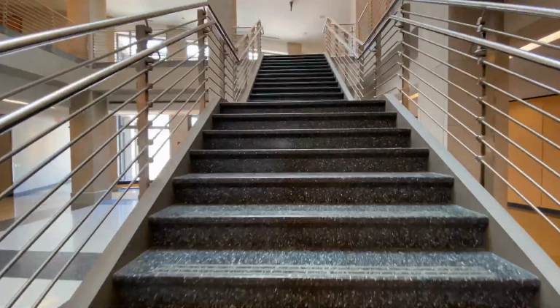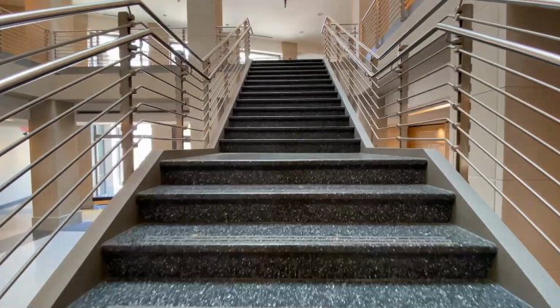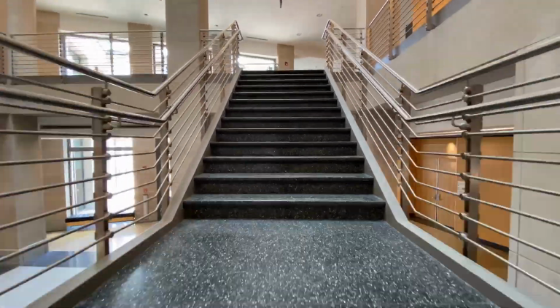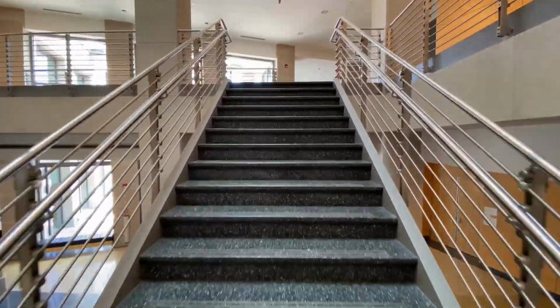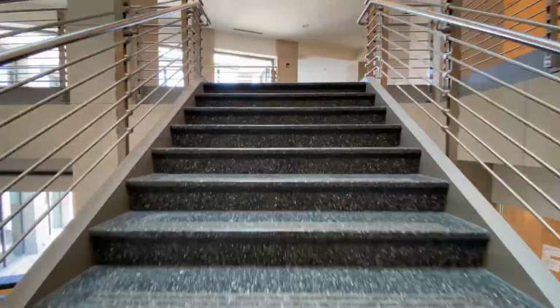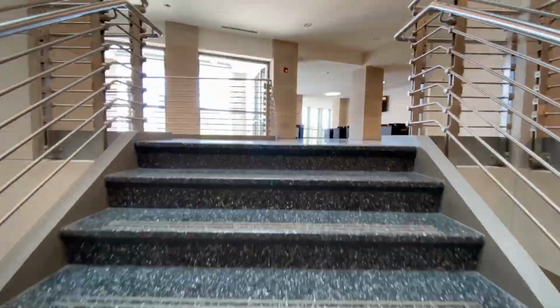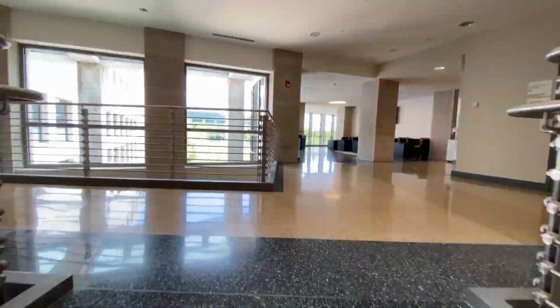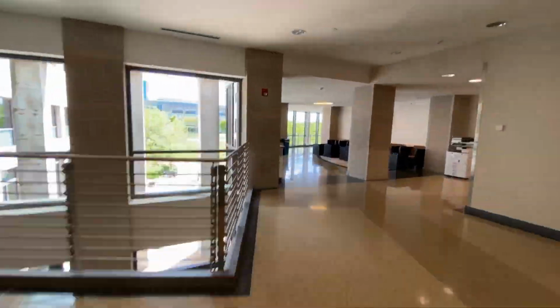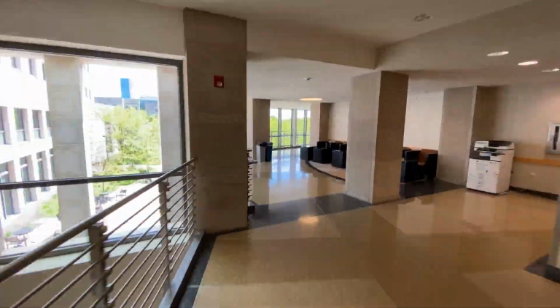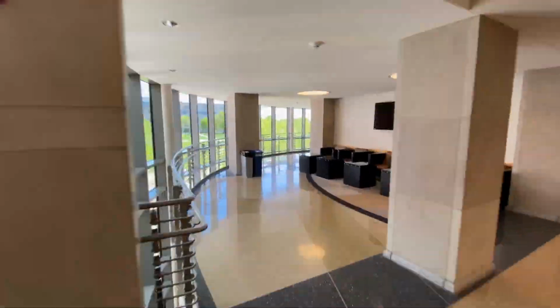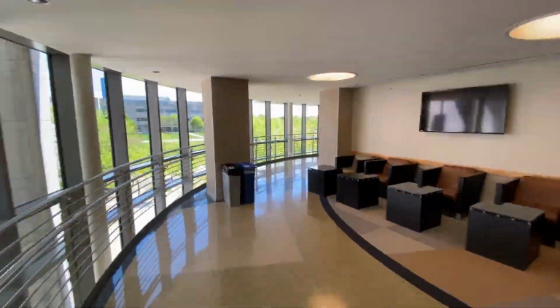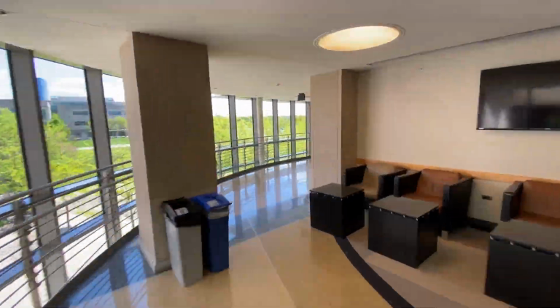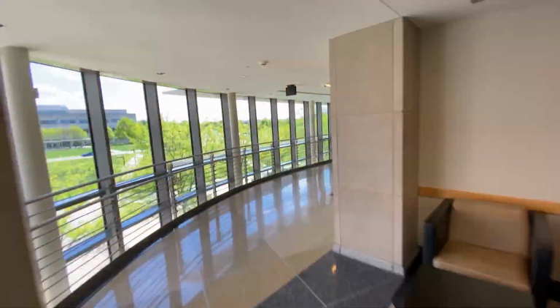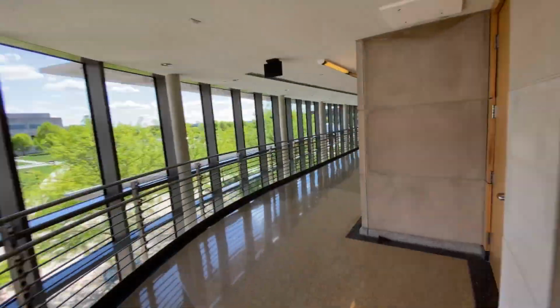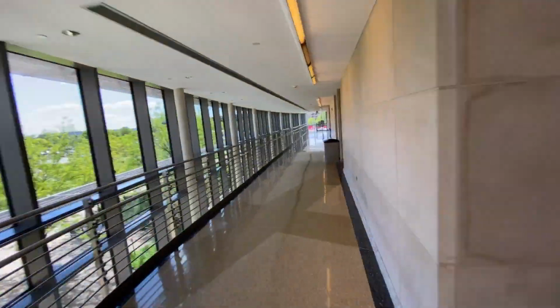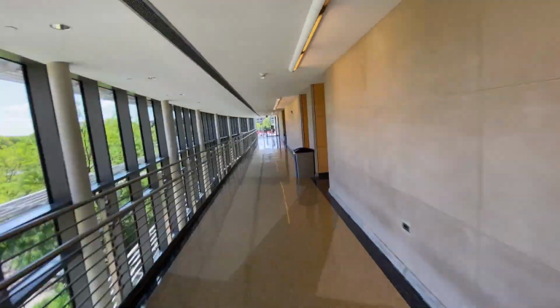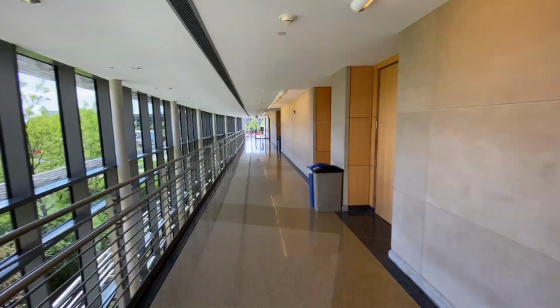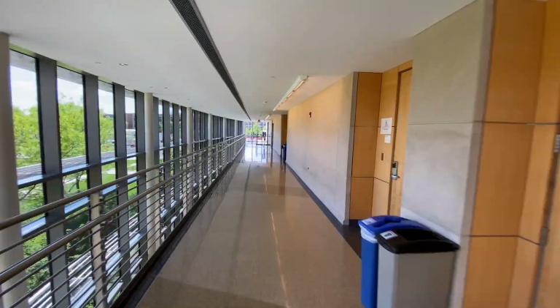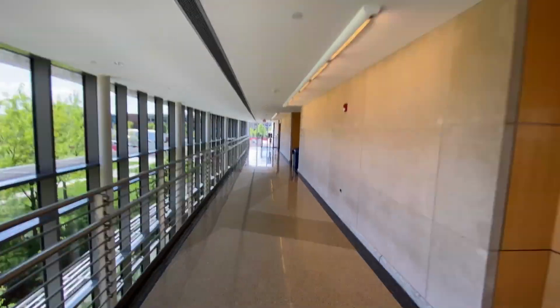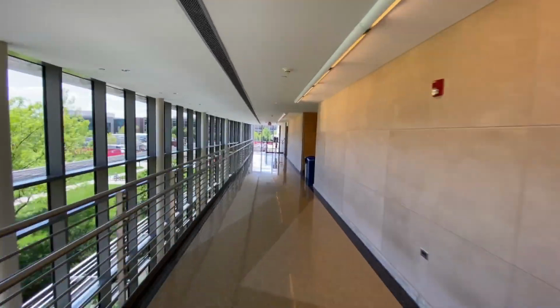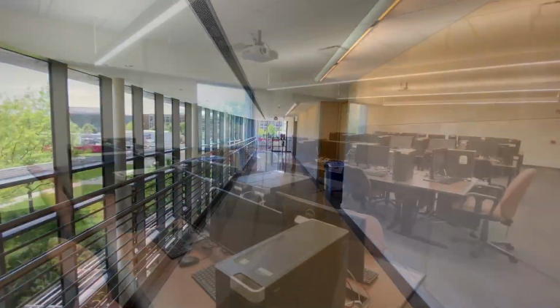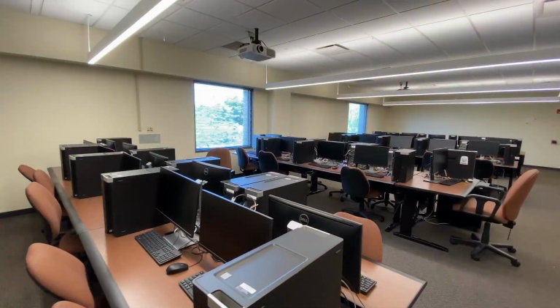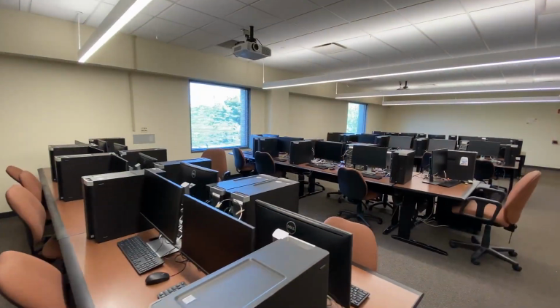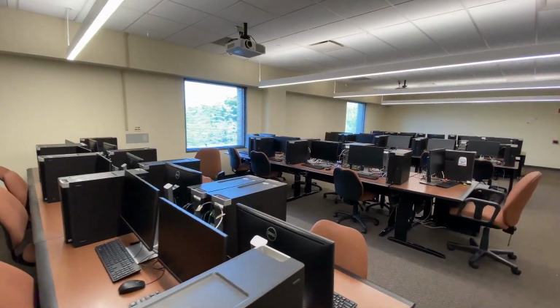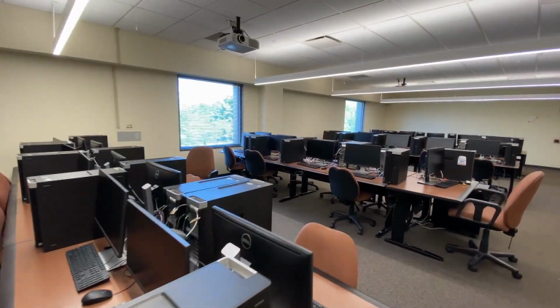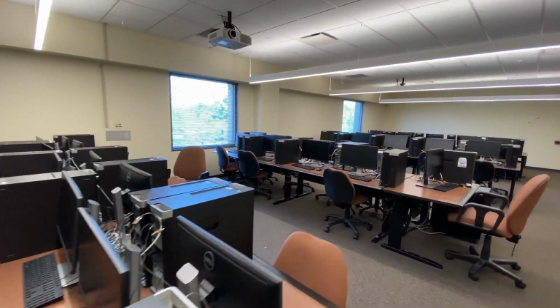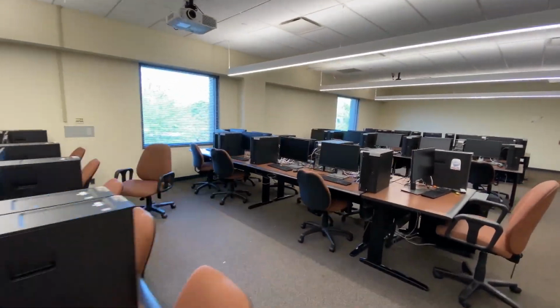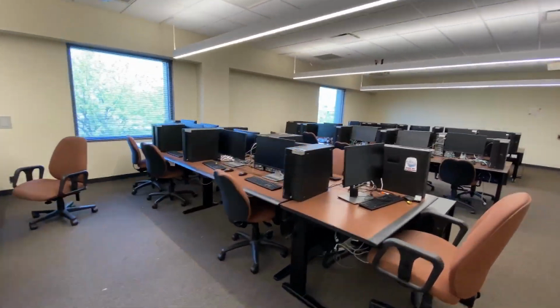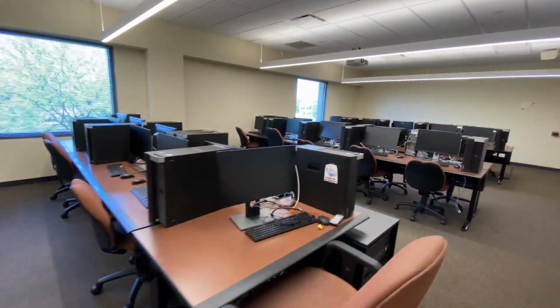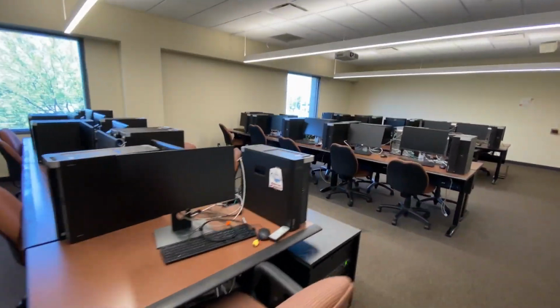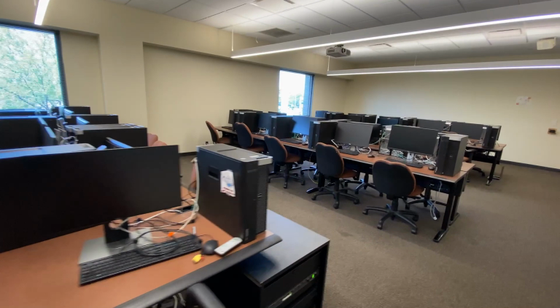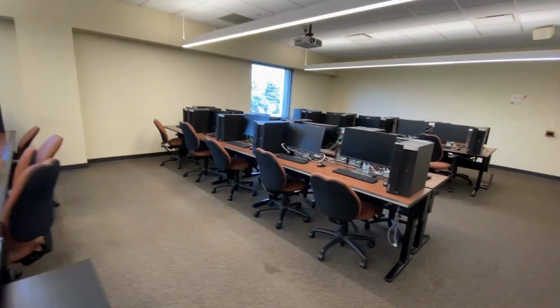And this is where it all happens. The IT building sits on the west edge of downtown Indianapolis. It contains all the industry-level labs, equipment, and workspaces our students need to succeed.